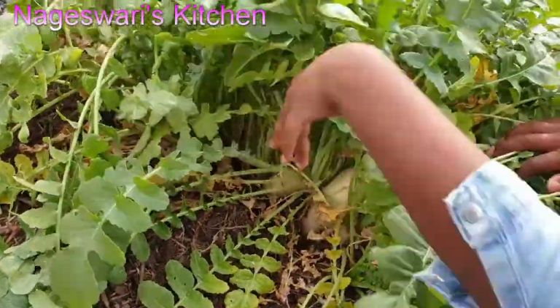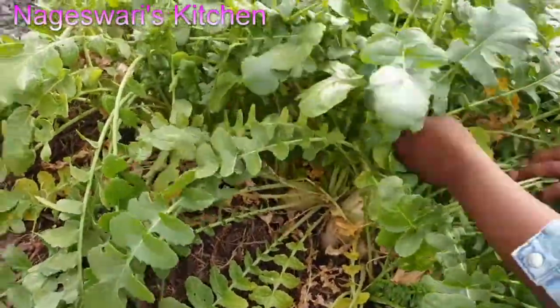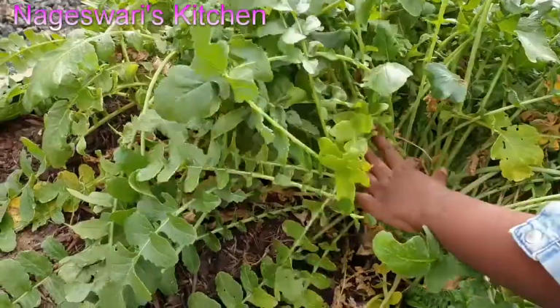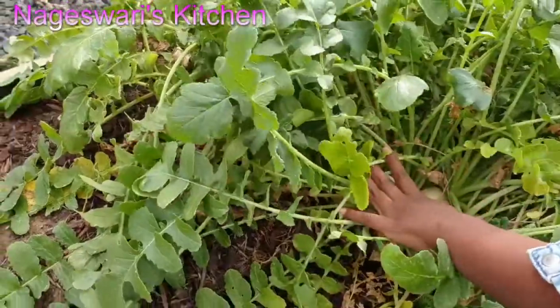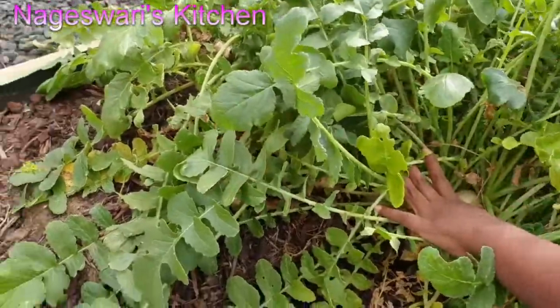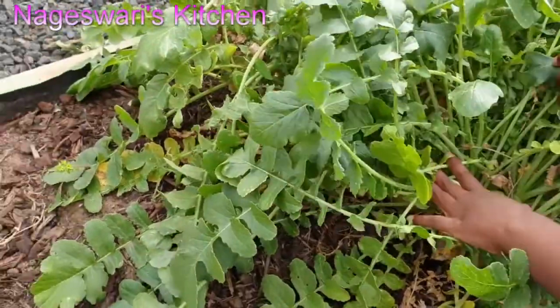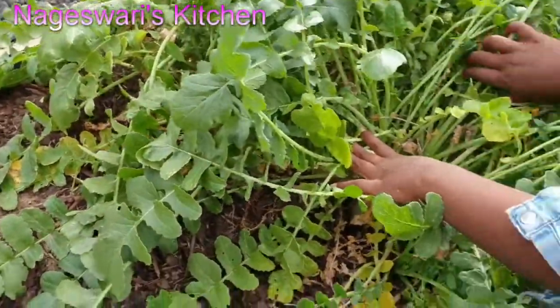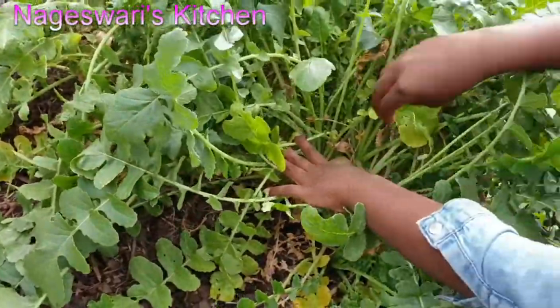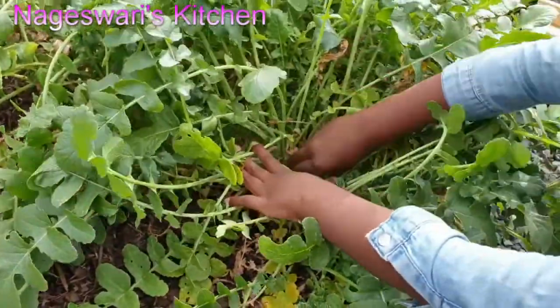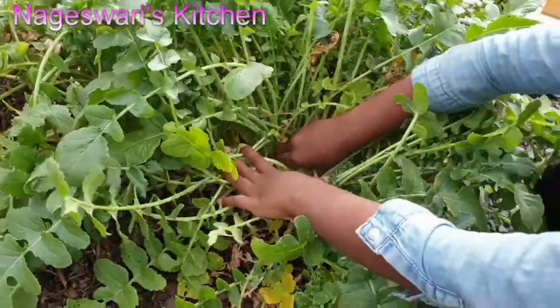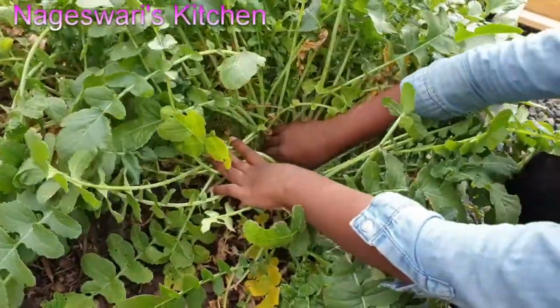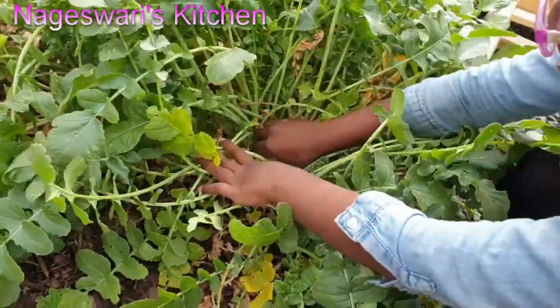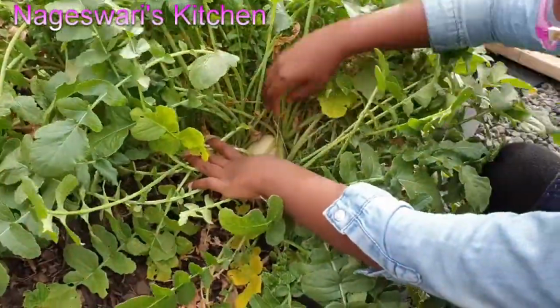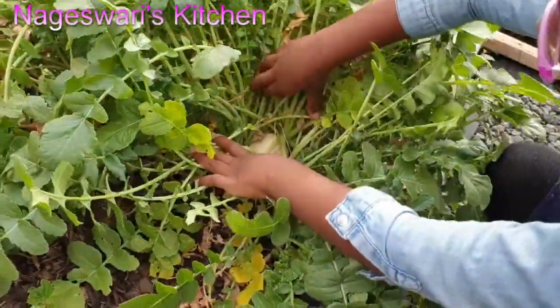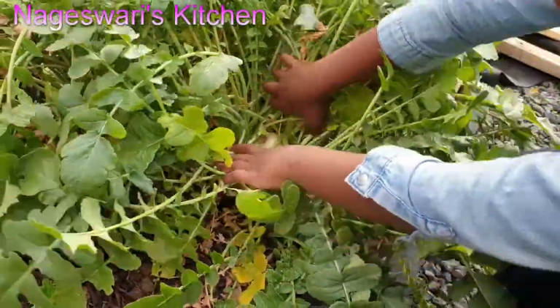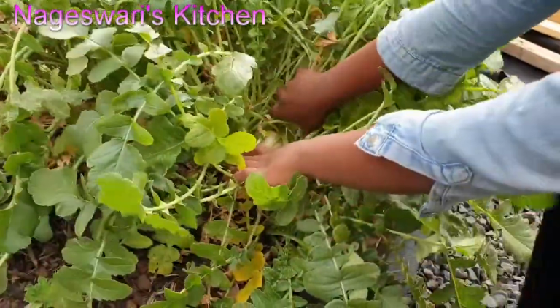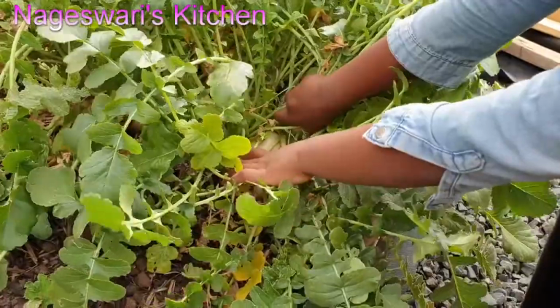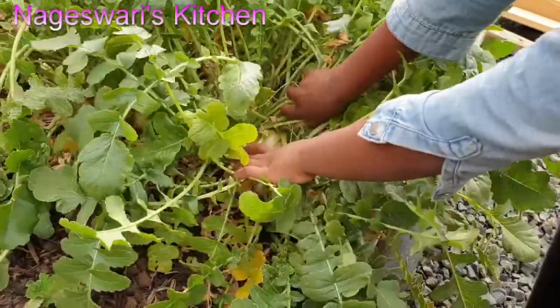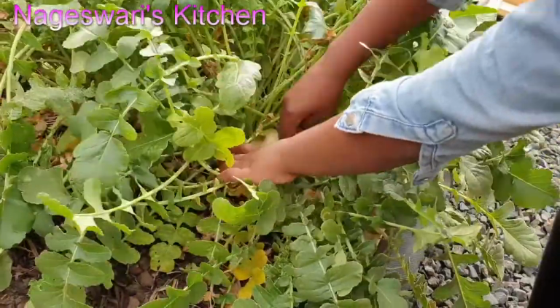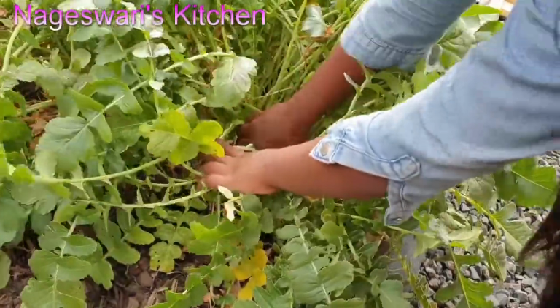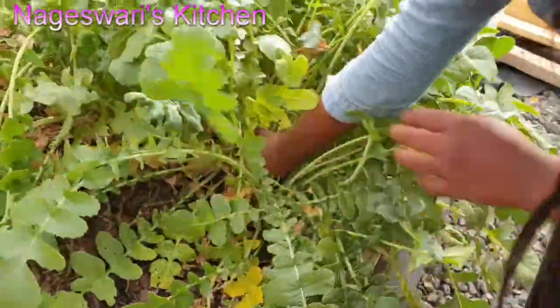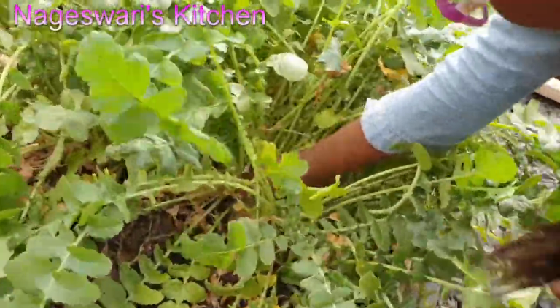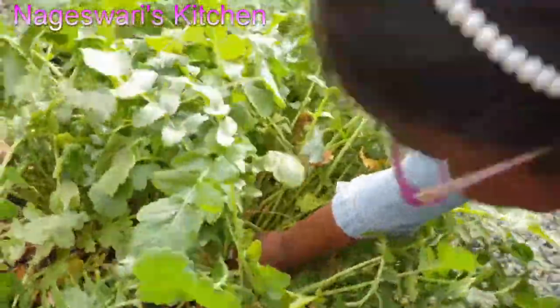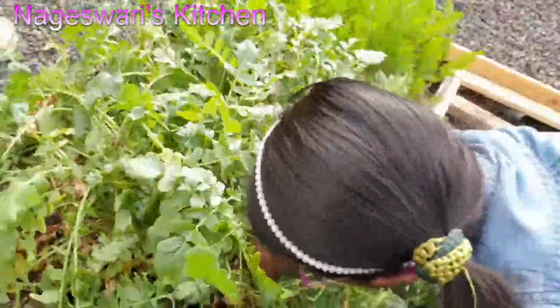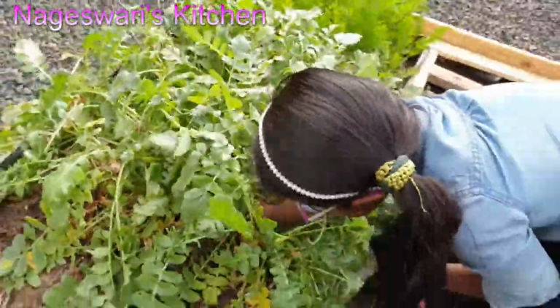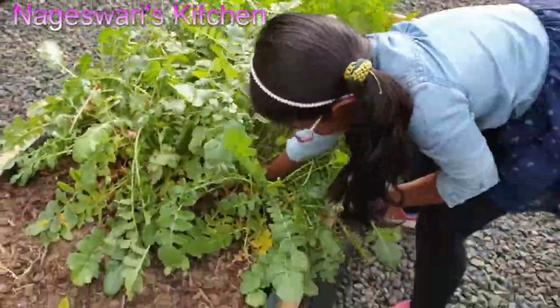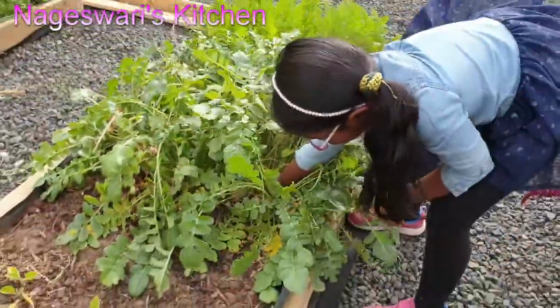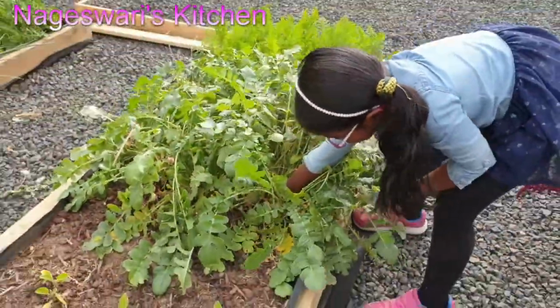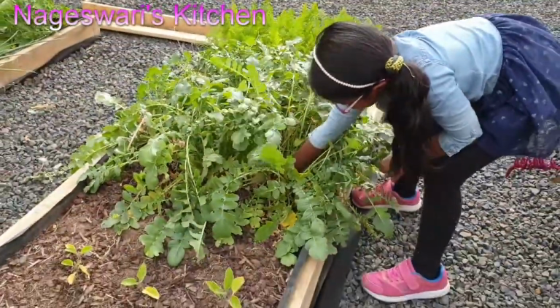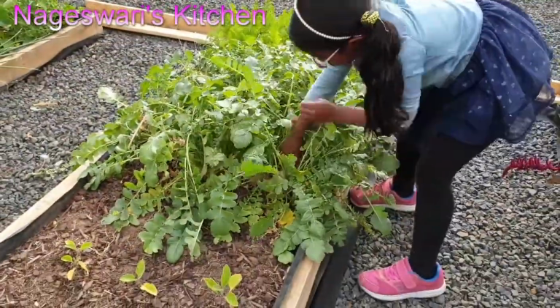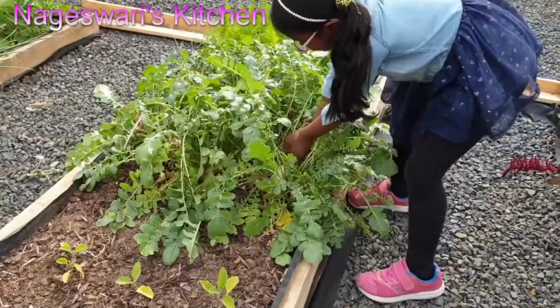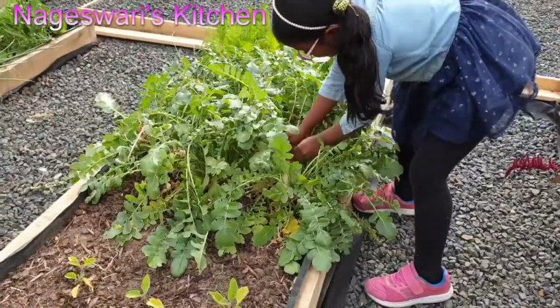I took all the clippings of how it grew, what all the problems were, and what mistakes I did while growing radish. I will include all that in my radish video.